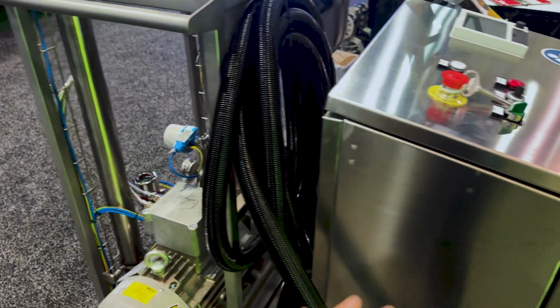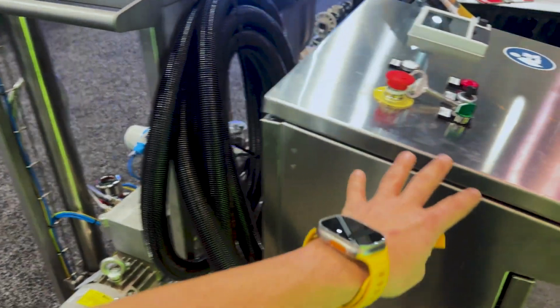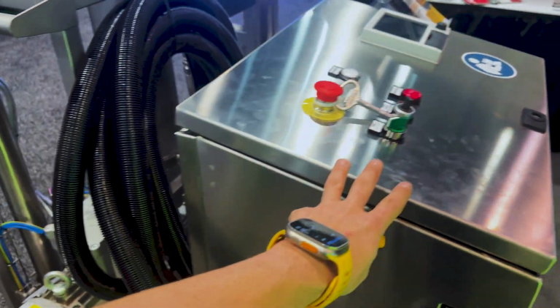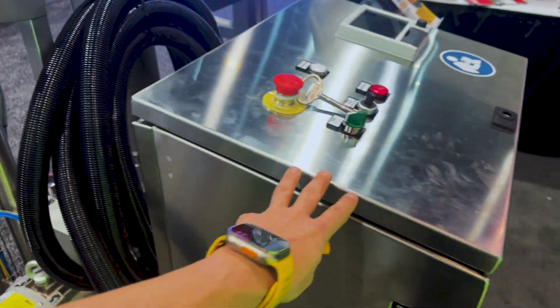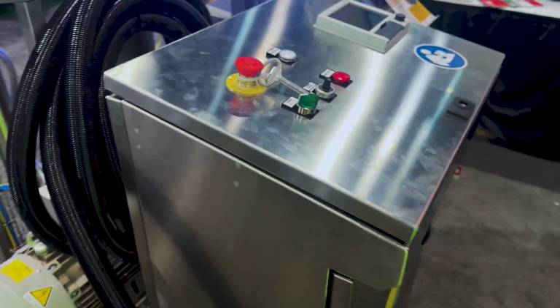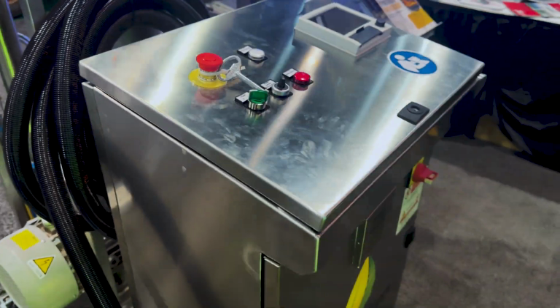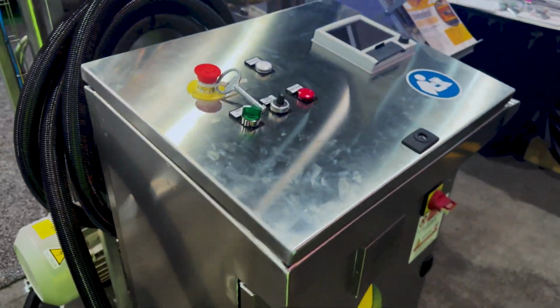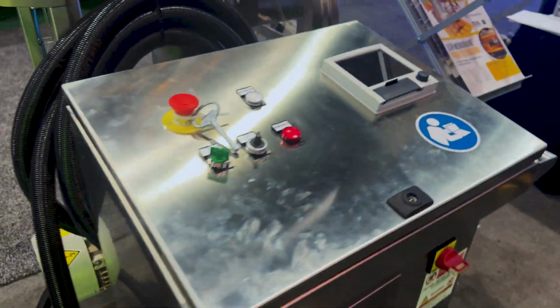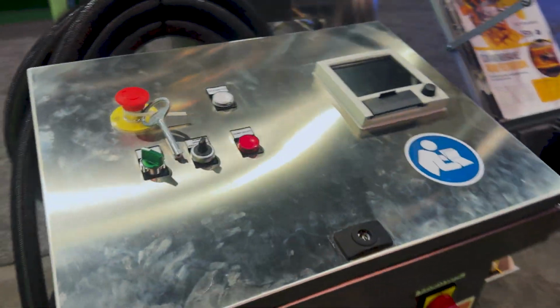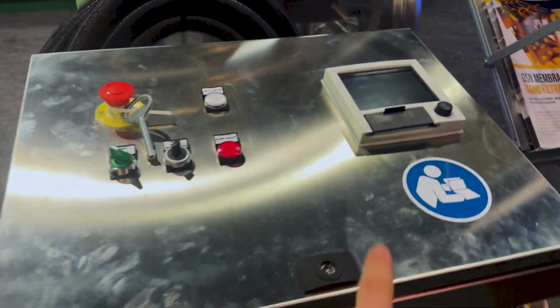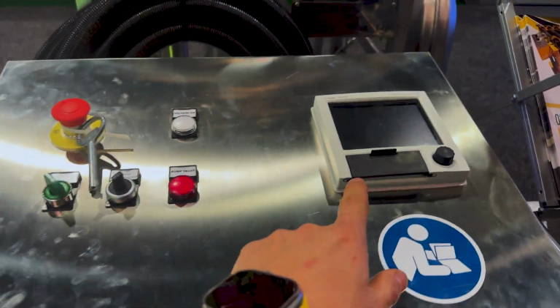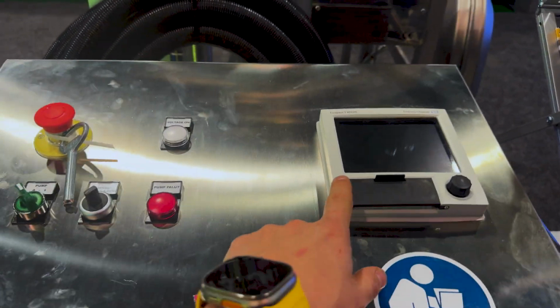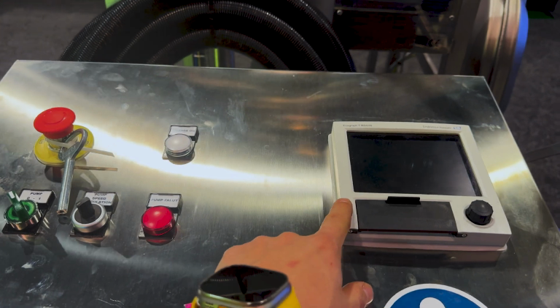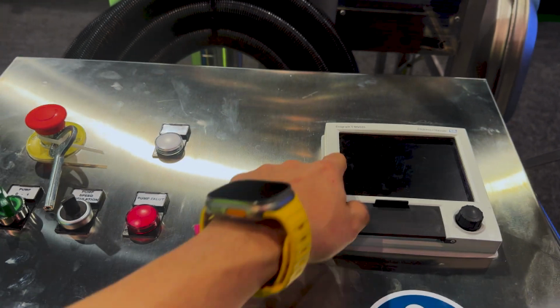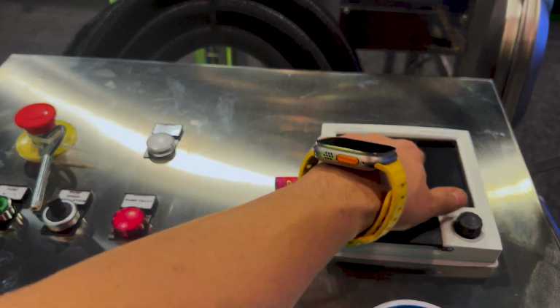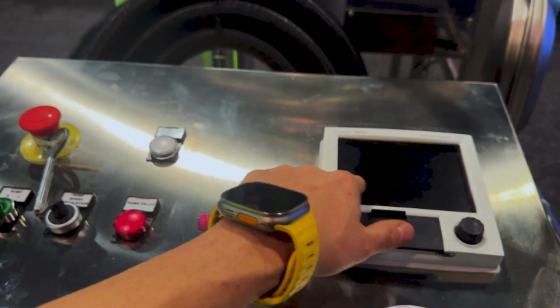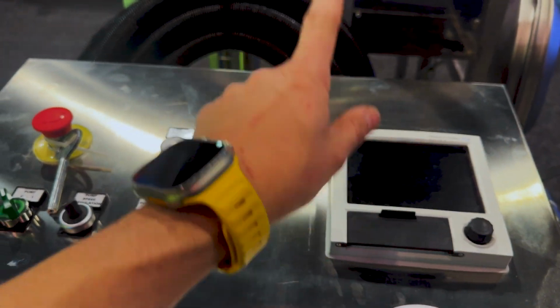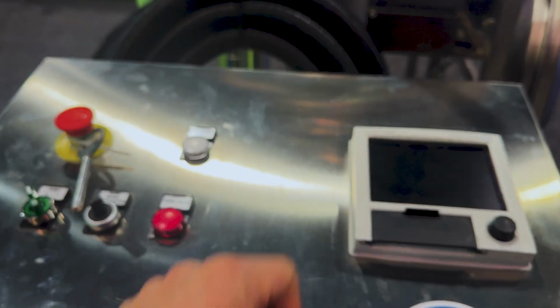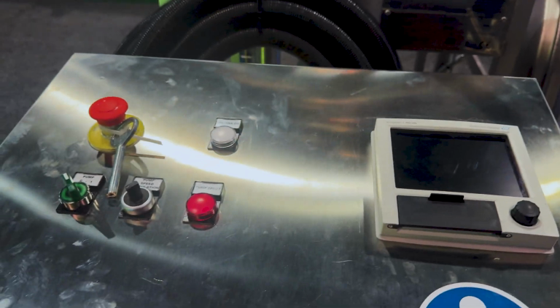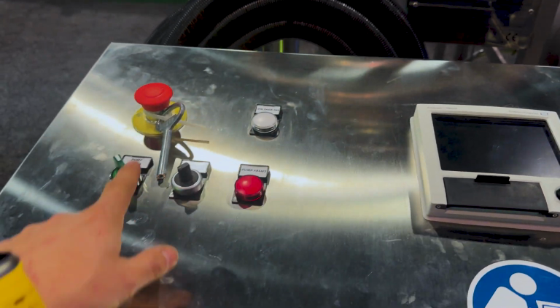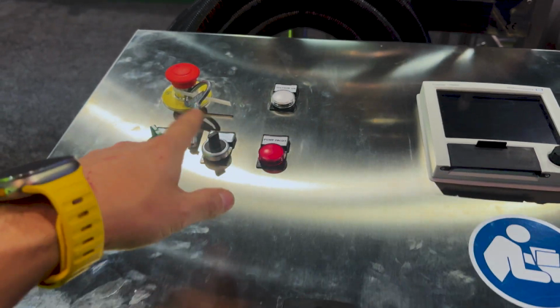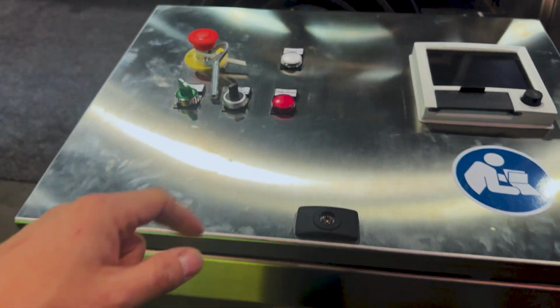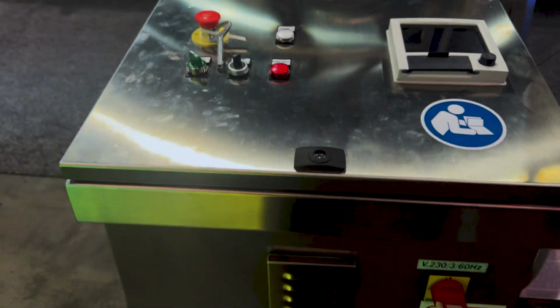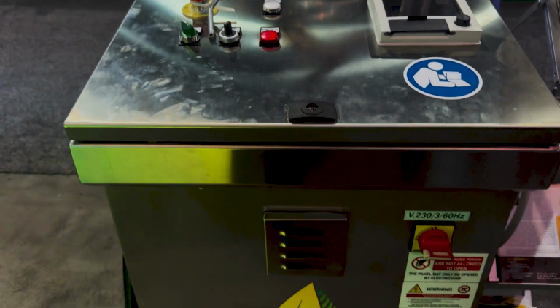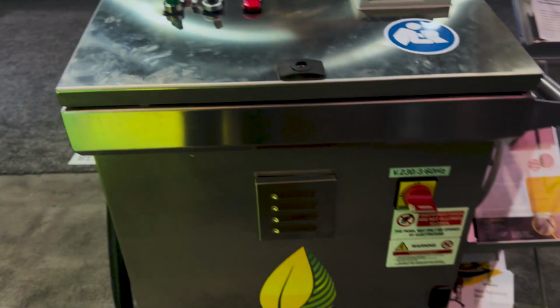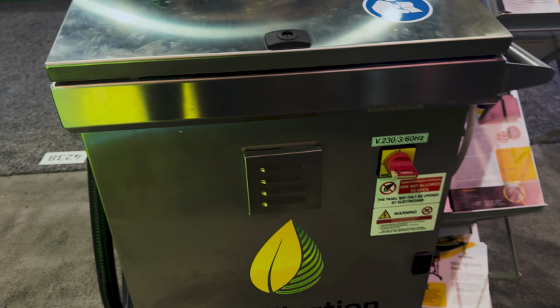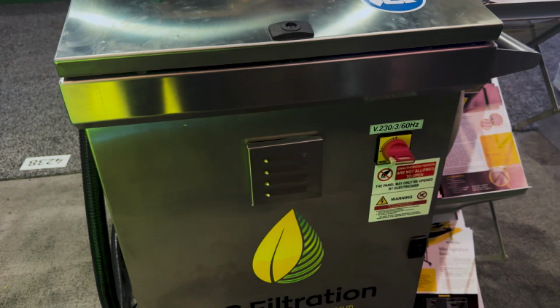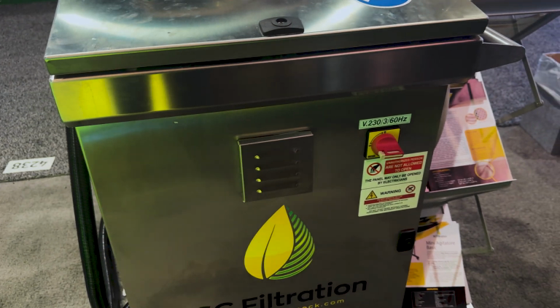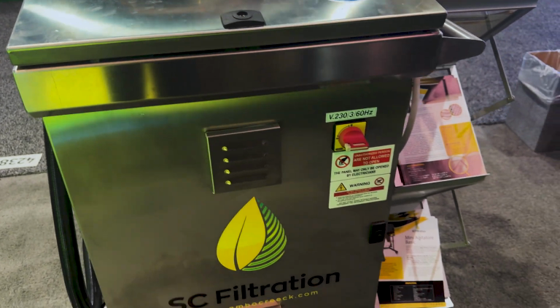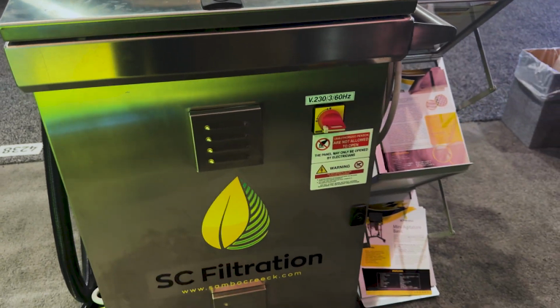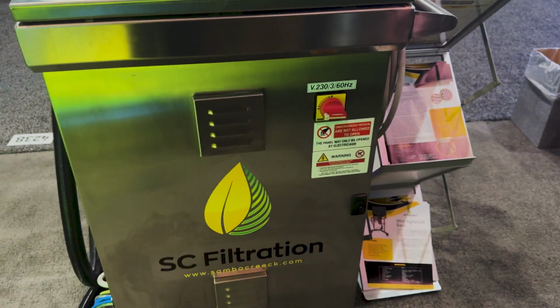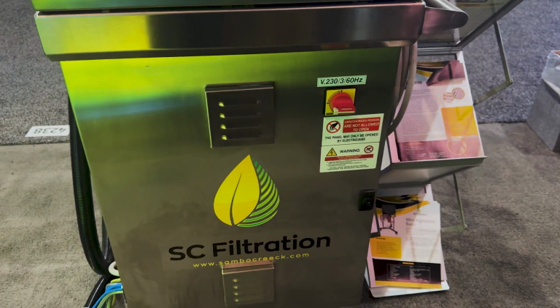The control panel is not rated for inside the room. You have a little screen here that's going to tell you everything that's going on inside the booth, and you can fully control the machine from here — you don't need to actually be inside the booth.